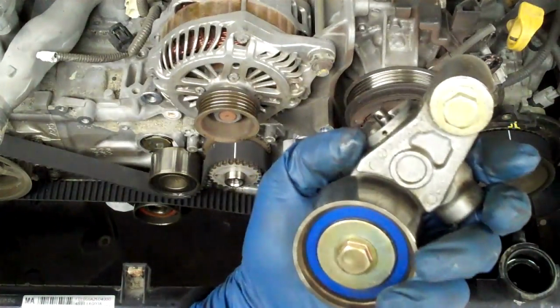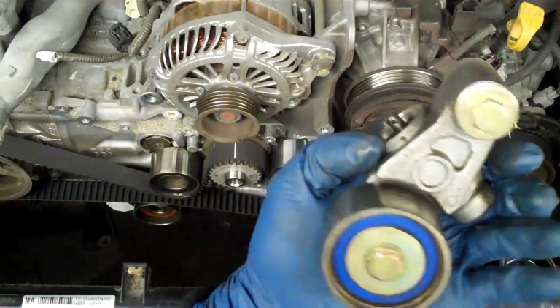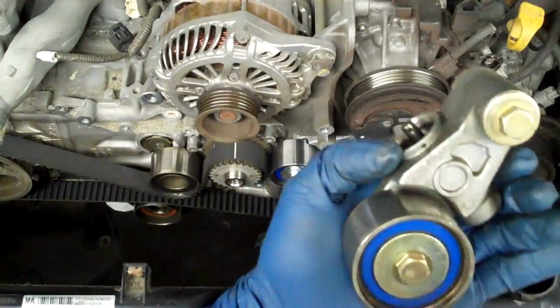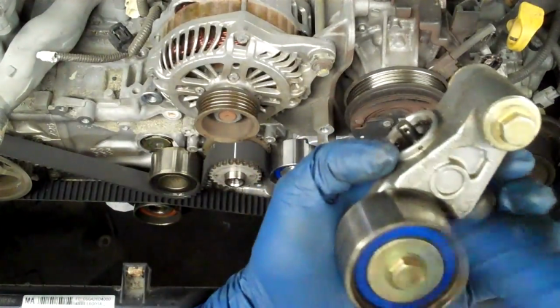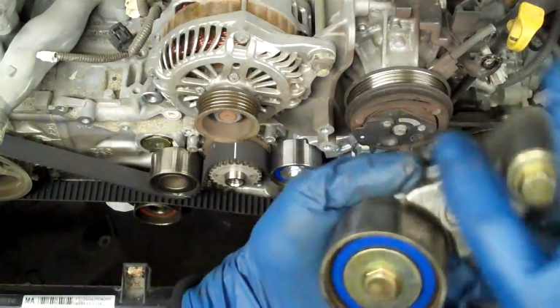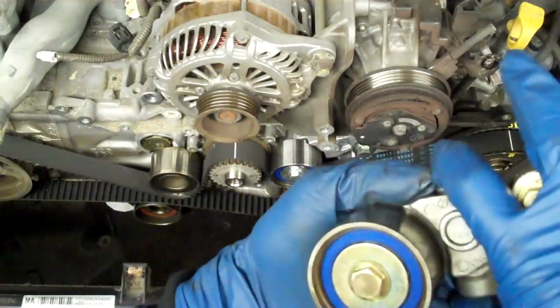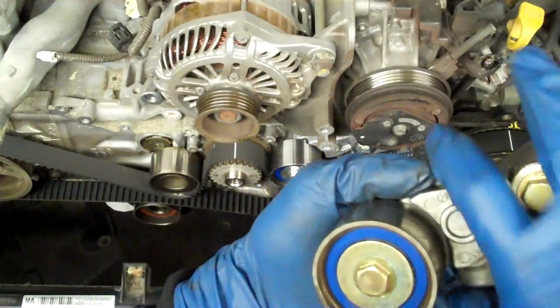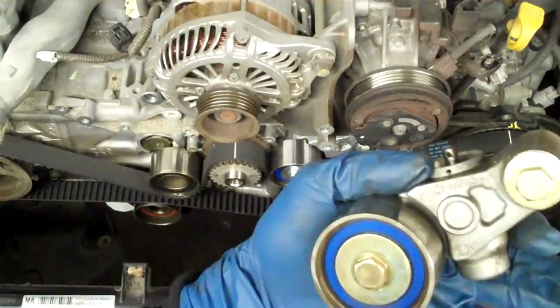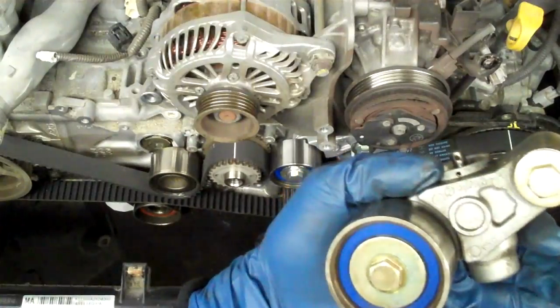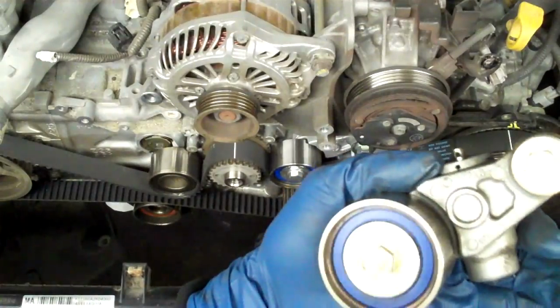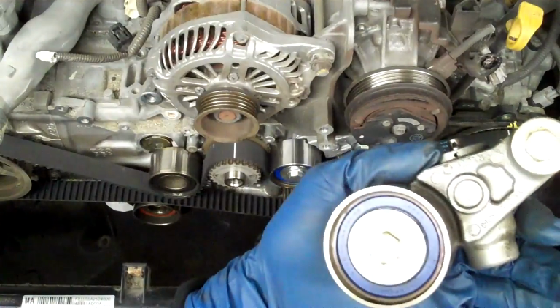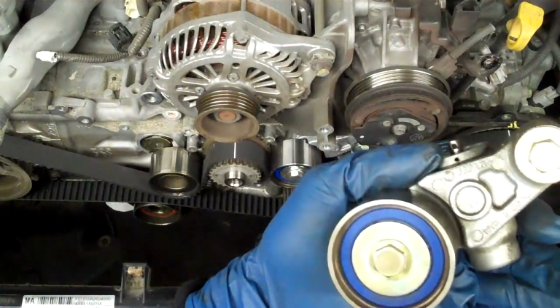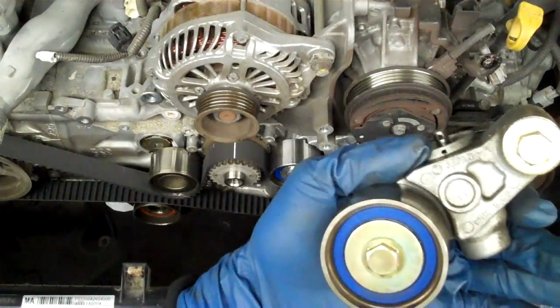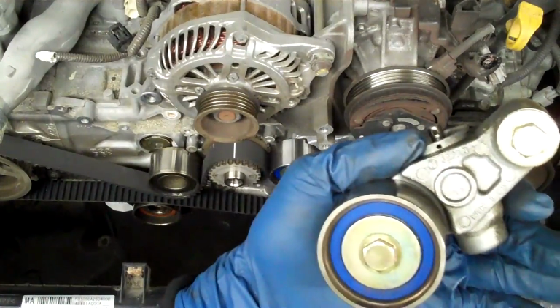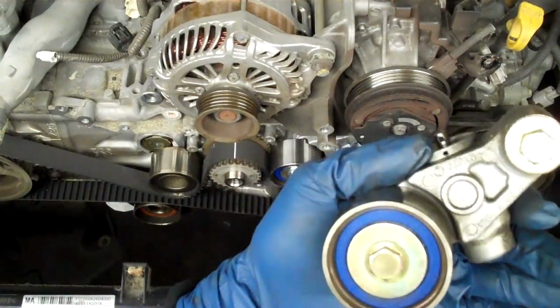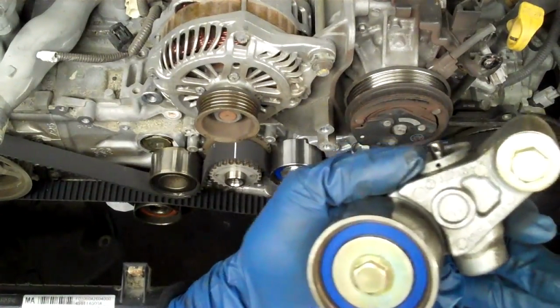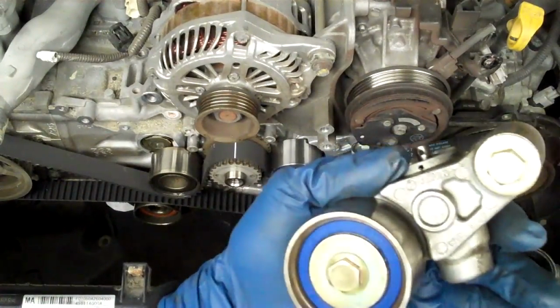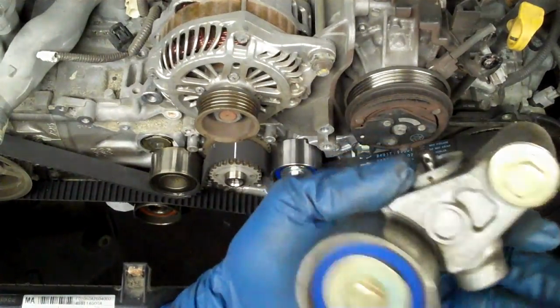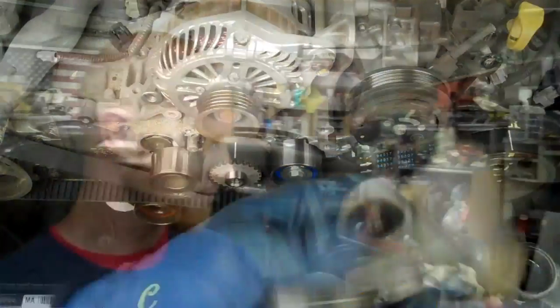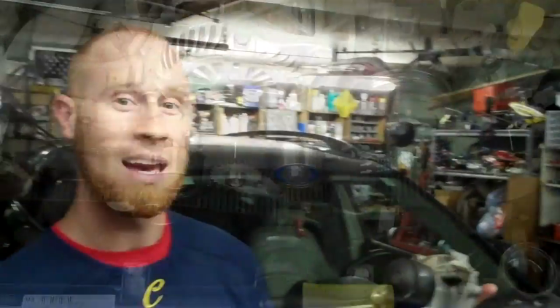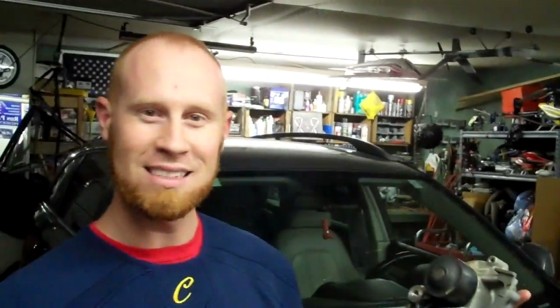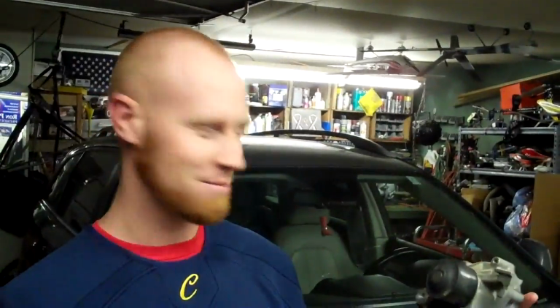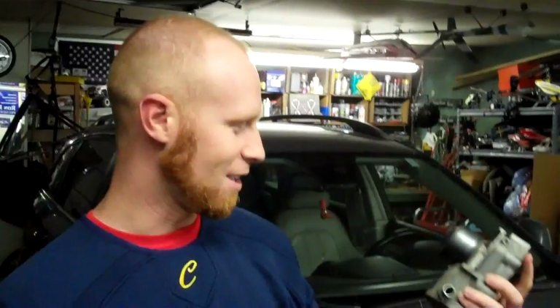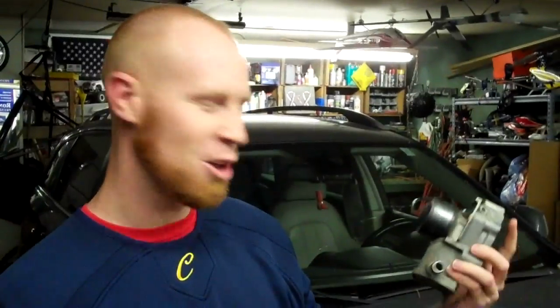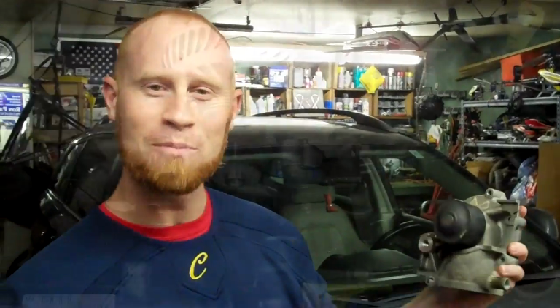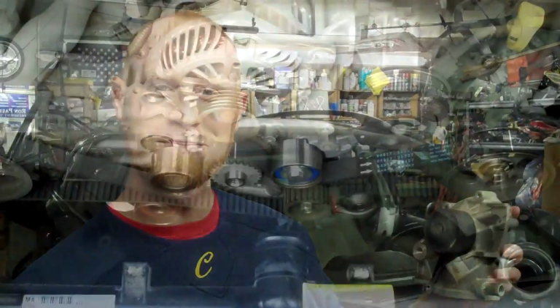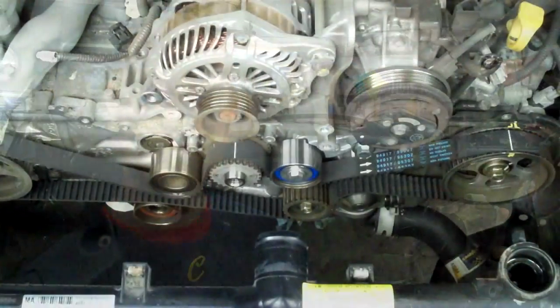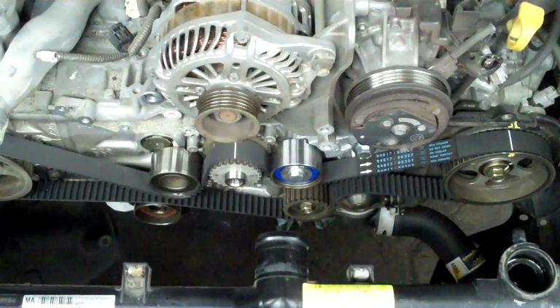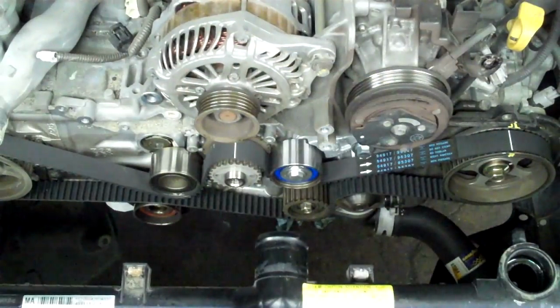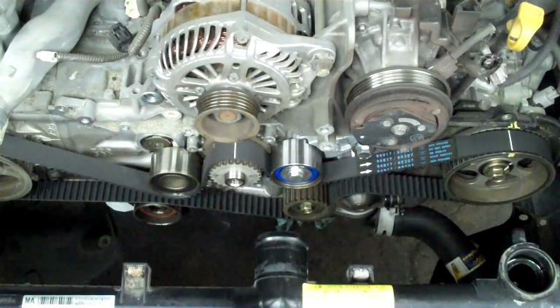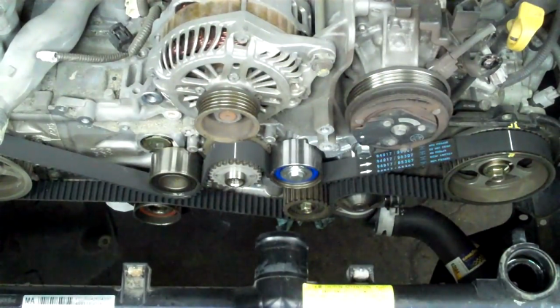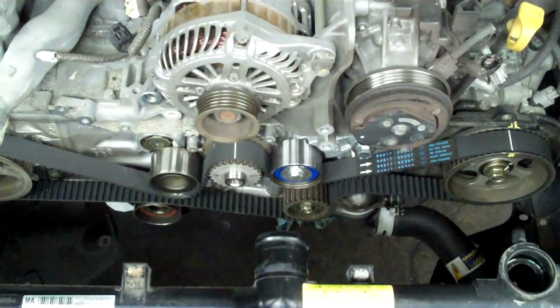The new tensioner assembly is about $150 and you have to buy the whole thing - you can't get just the tensioner alone. So, well, there you have it. I hope you enjoyed it. Here's the old water pump - that's how you do the timing belt on these.